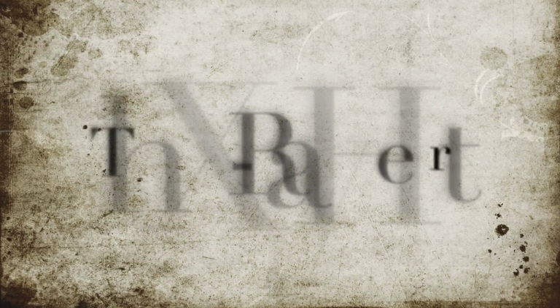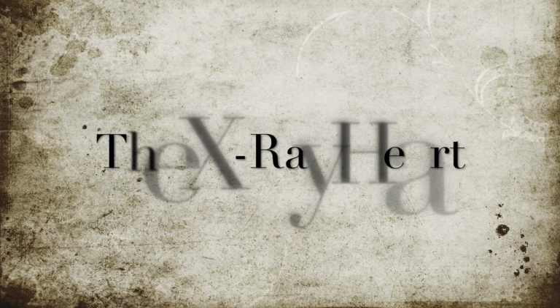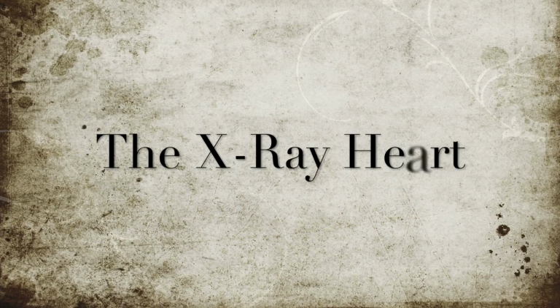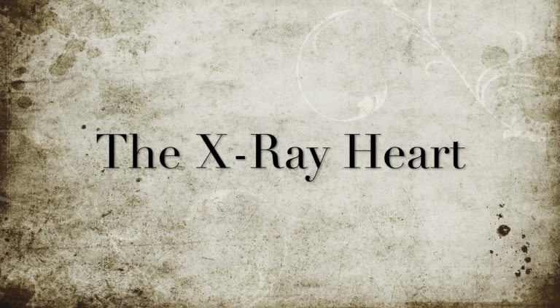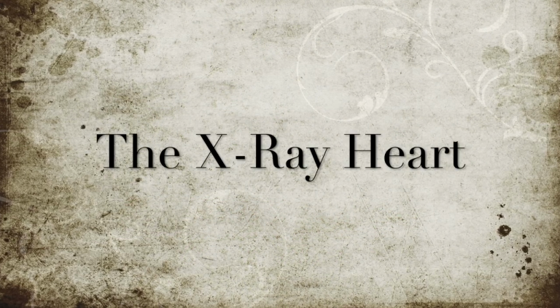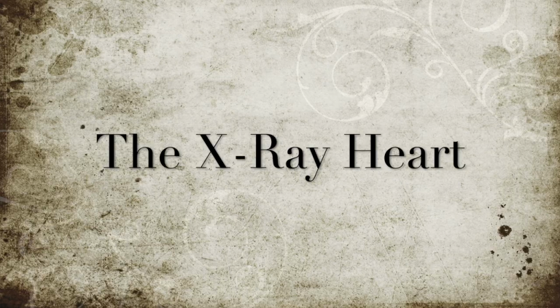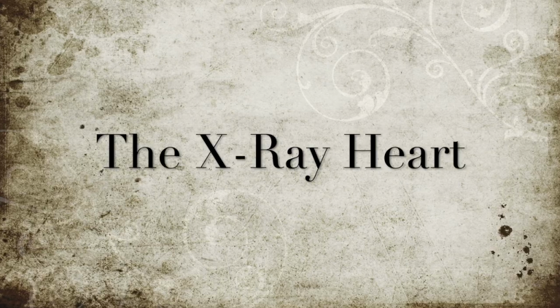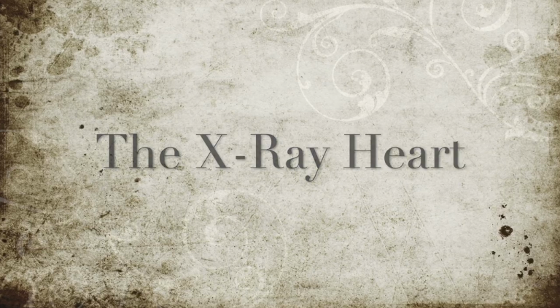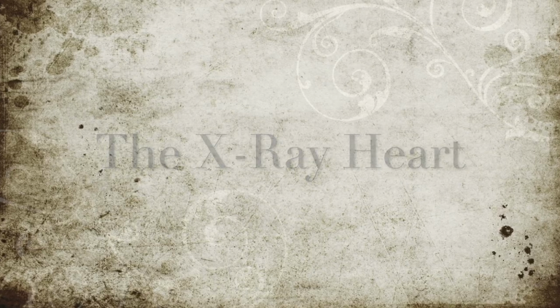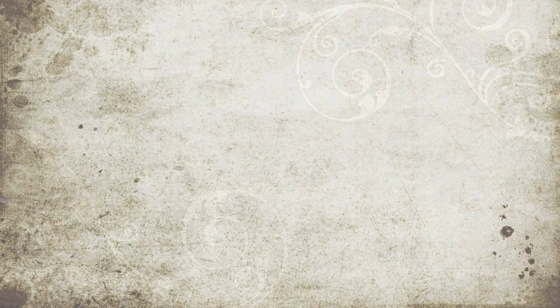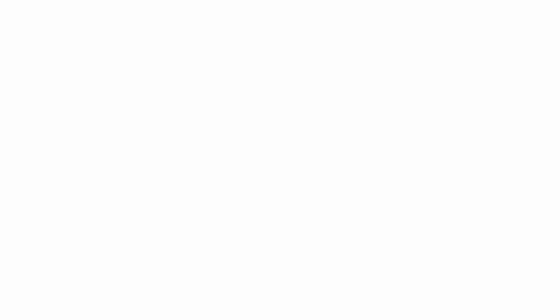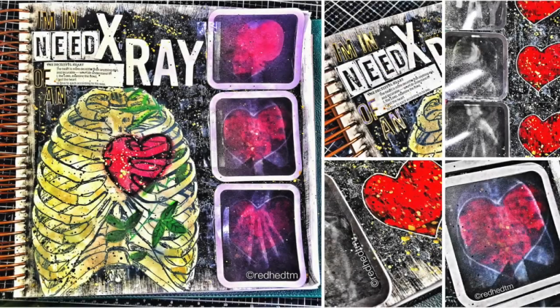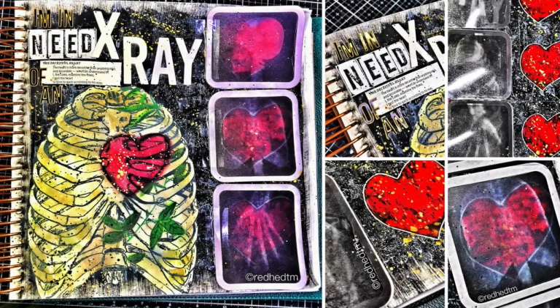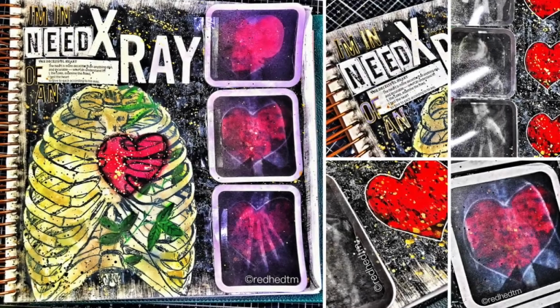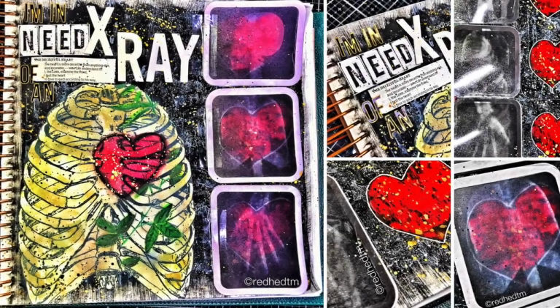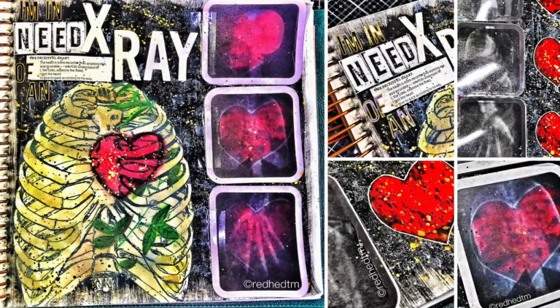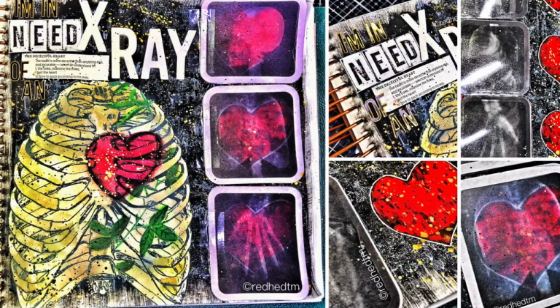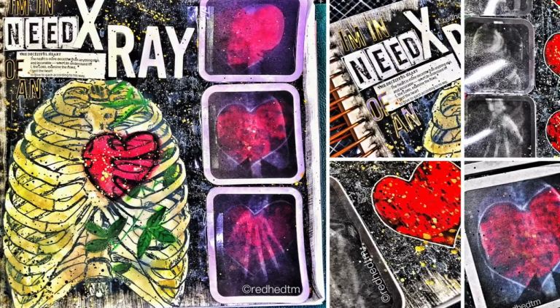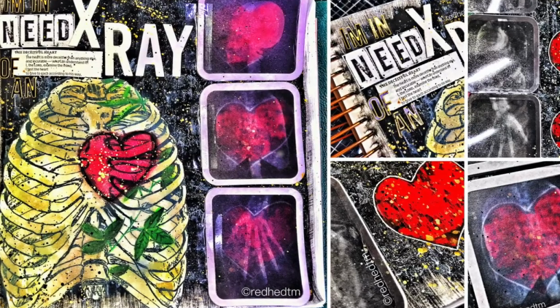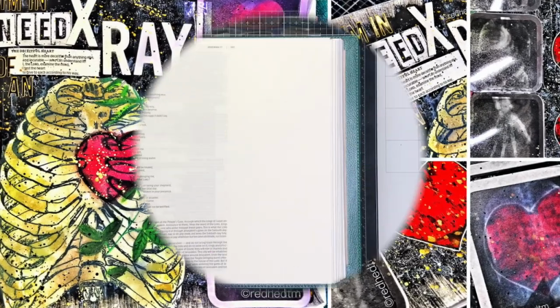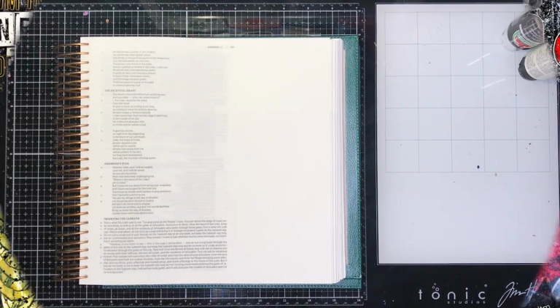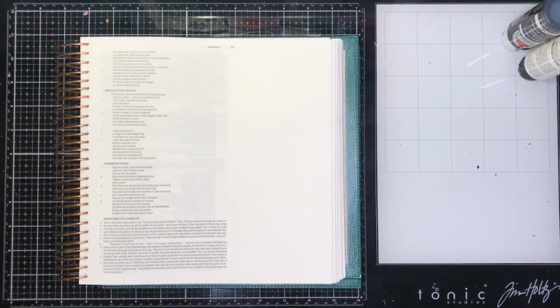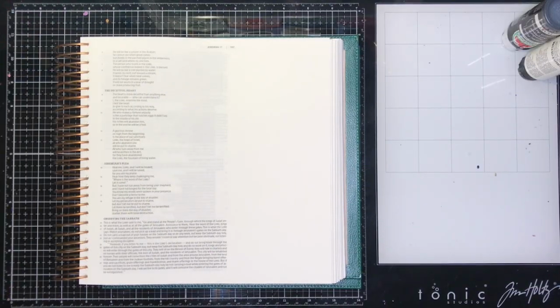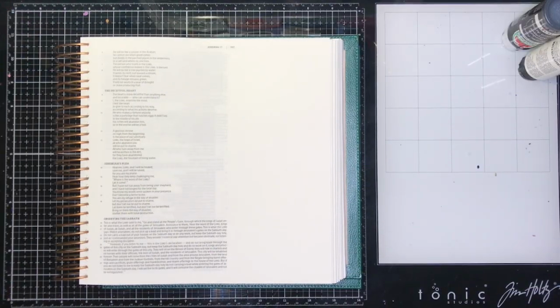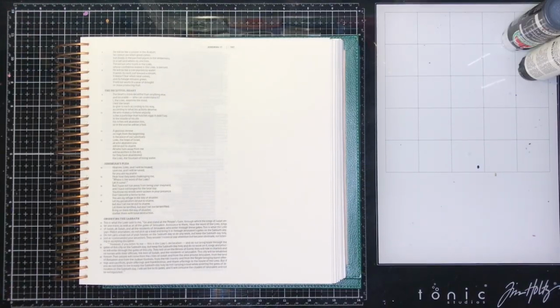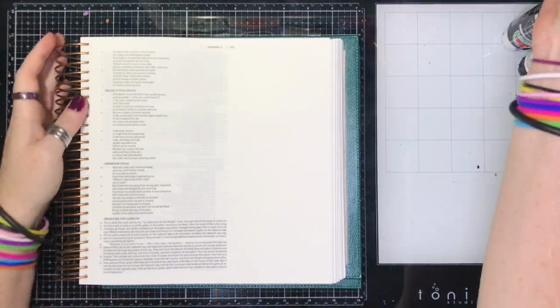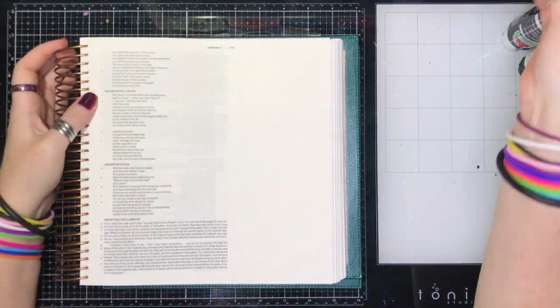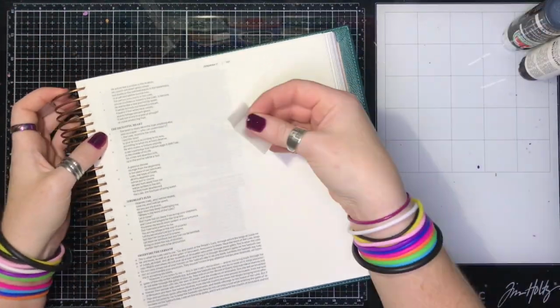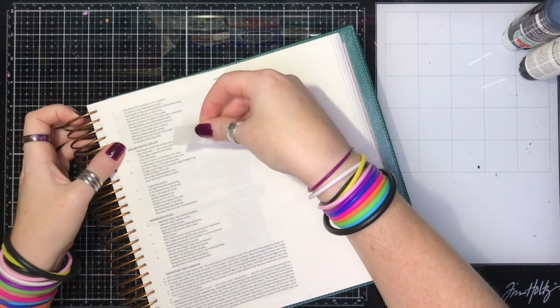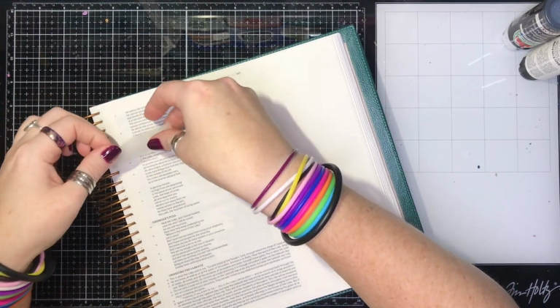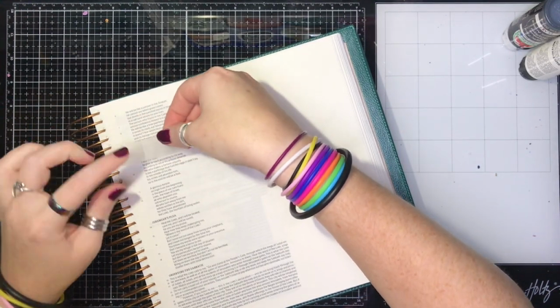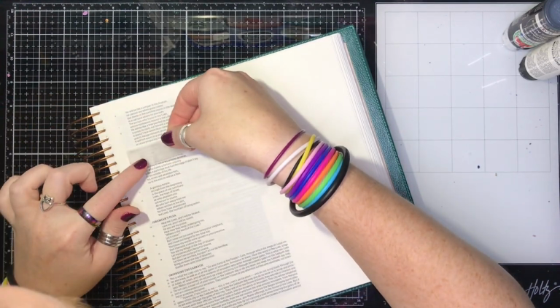Hello, this is Renee Davis with Gel Press Team and today I'm going to show you a semi-easy tutorial of a Bible journaling page I did with the Faith Impressions Gel Press Kit.